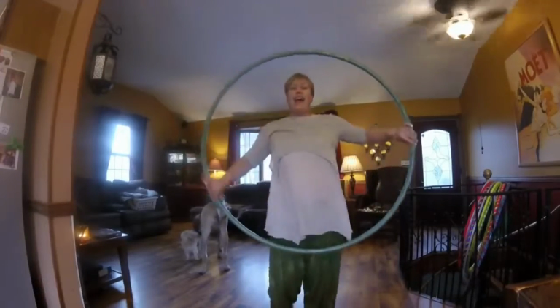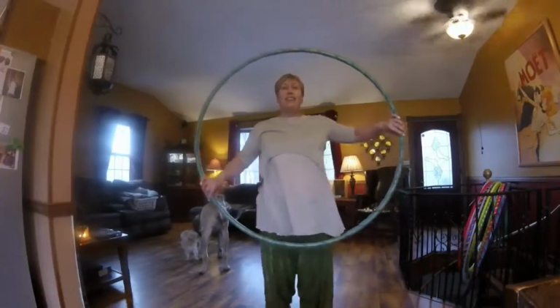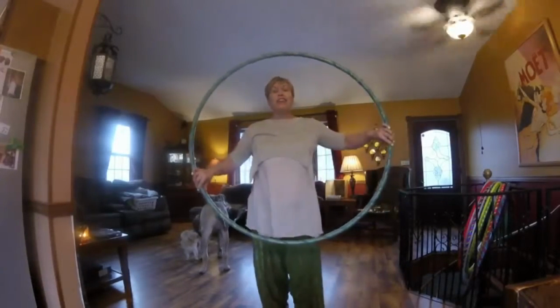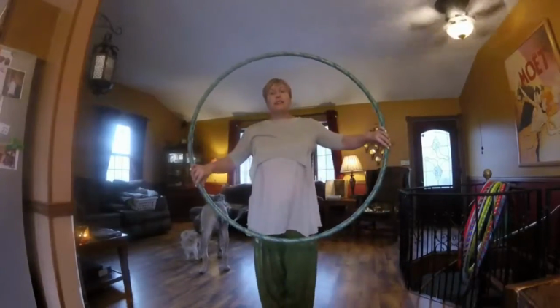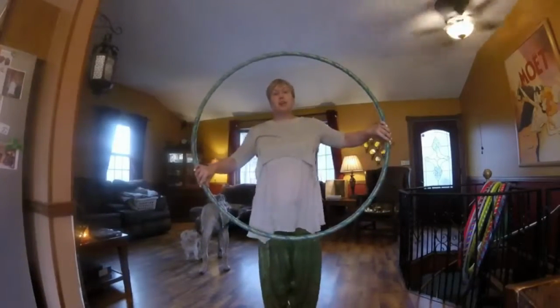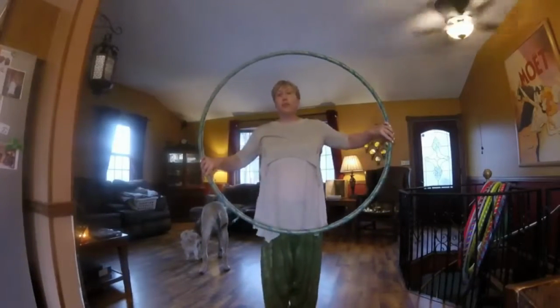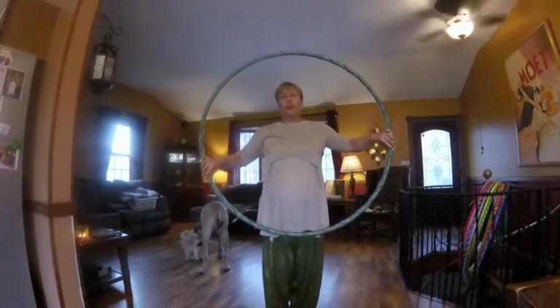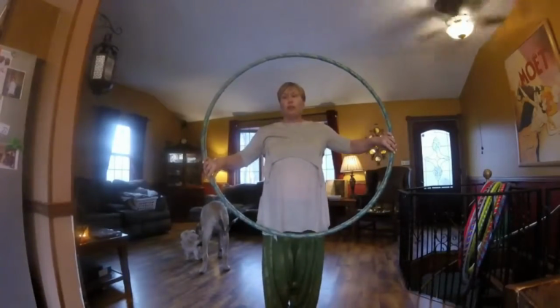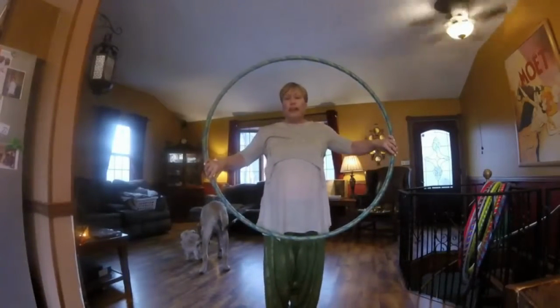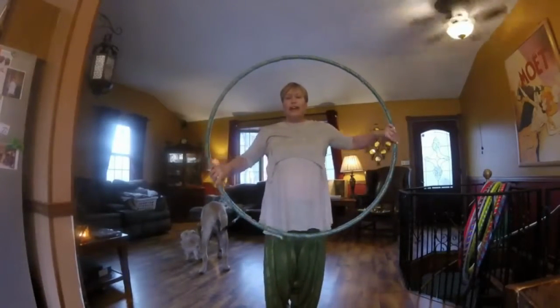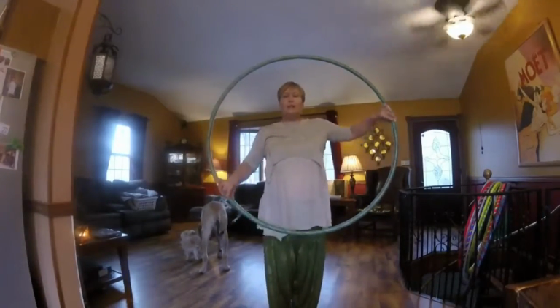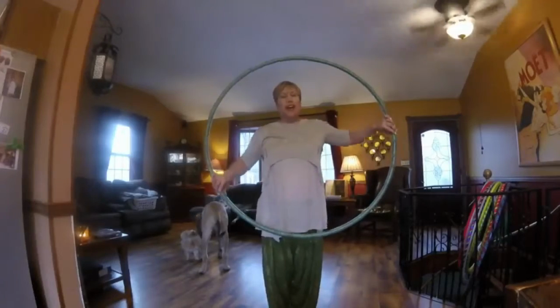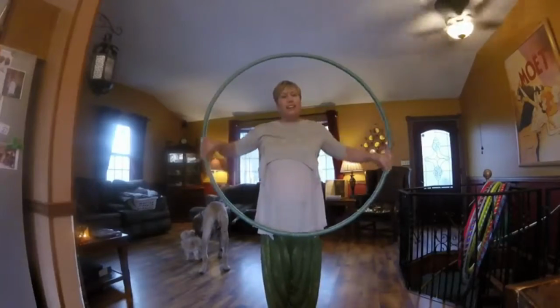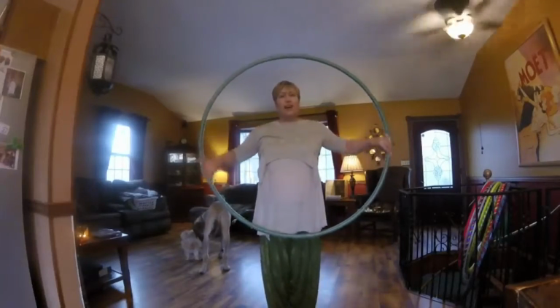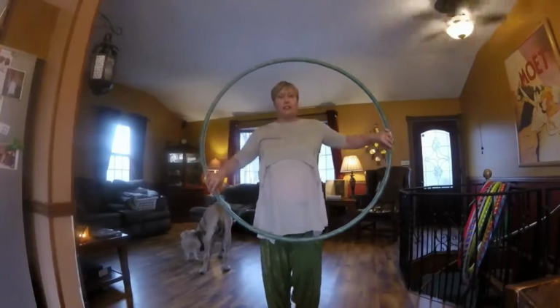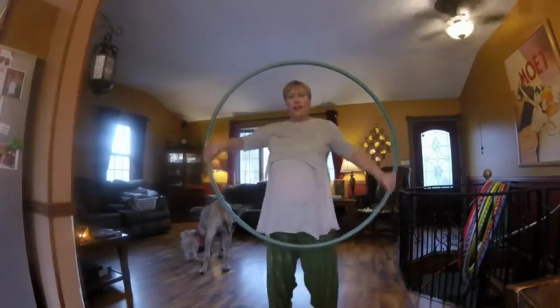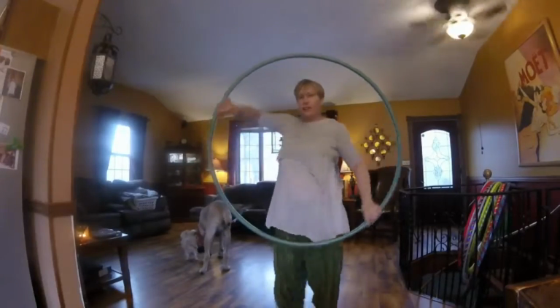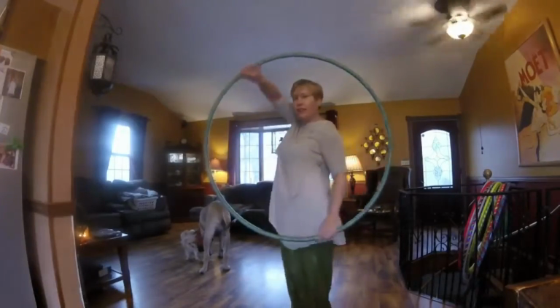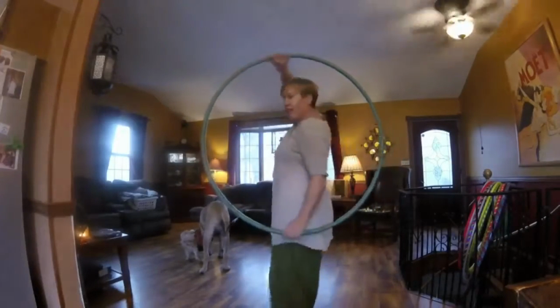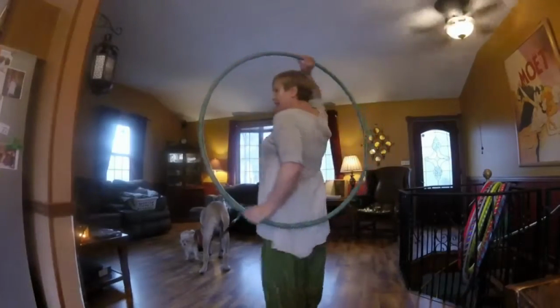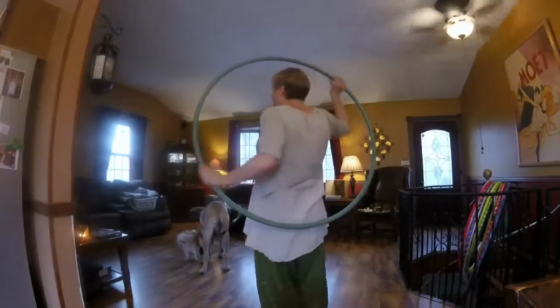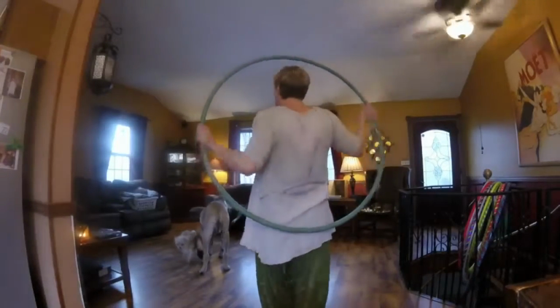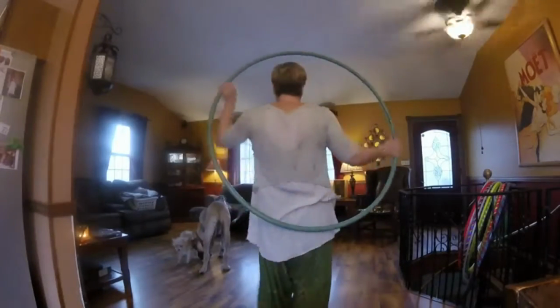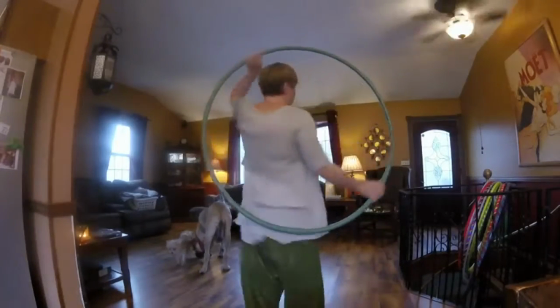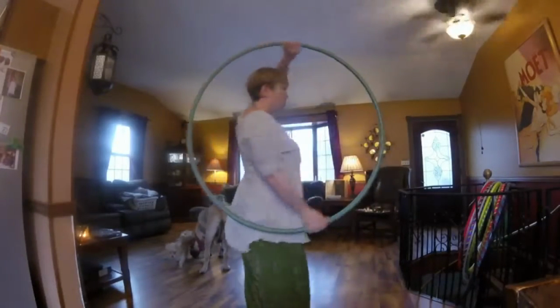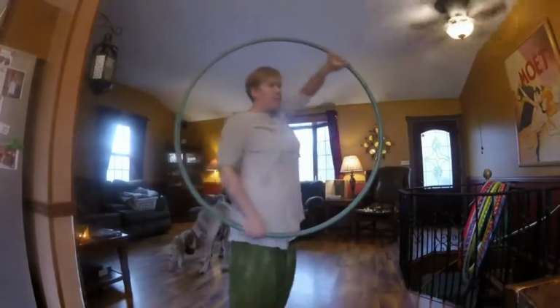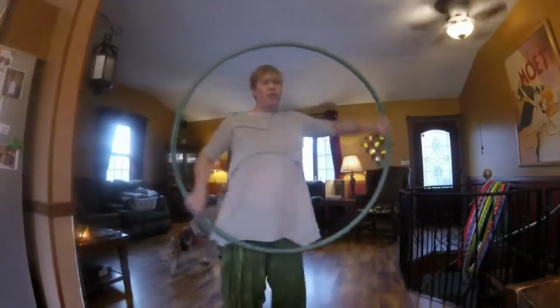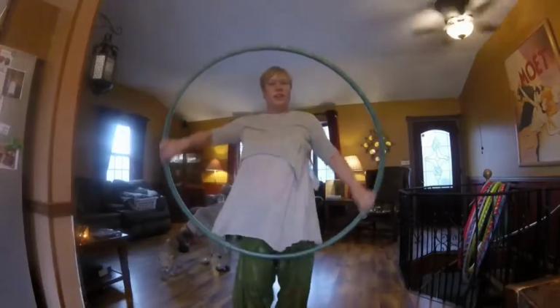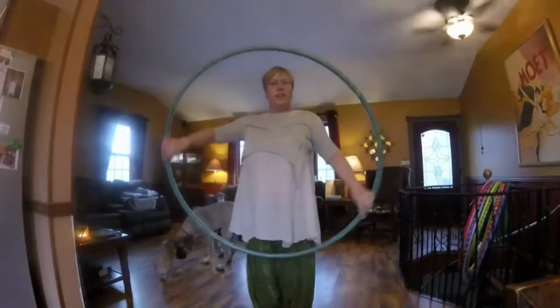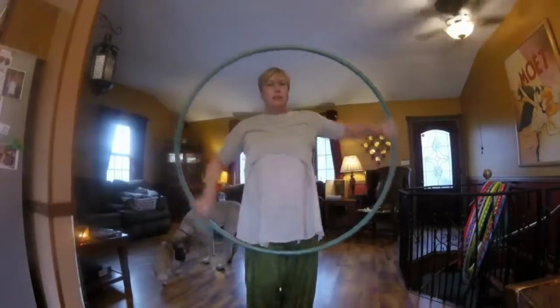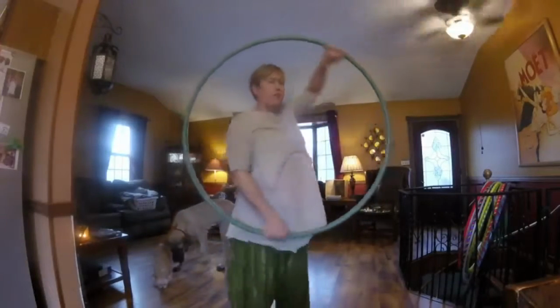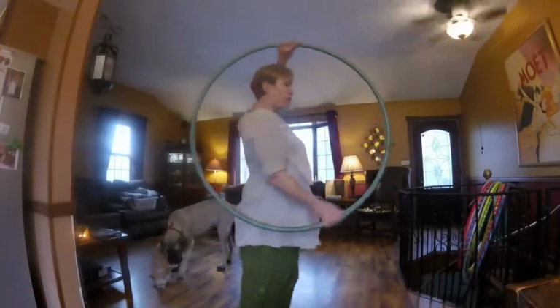The thing that makes this hoop trick look pretty is pretending that it's on a track, keeping it straight behind you — that makes it look pretty.